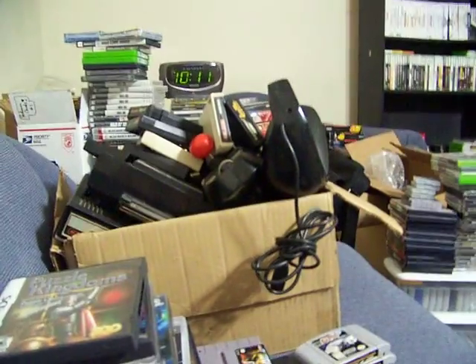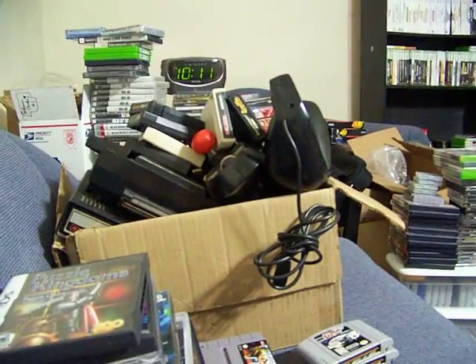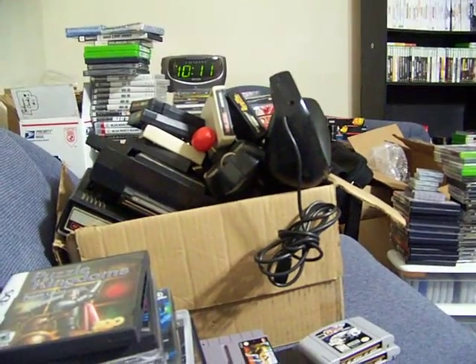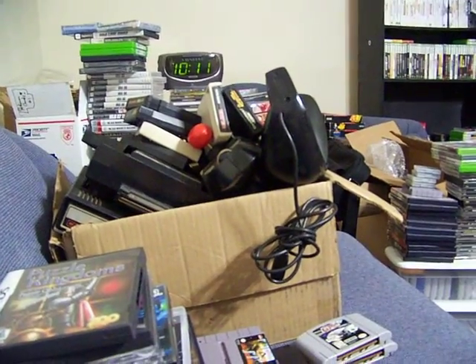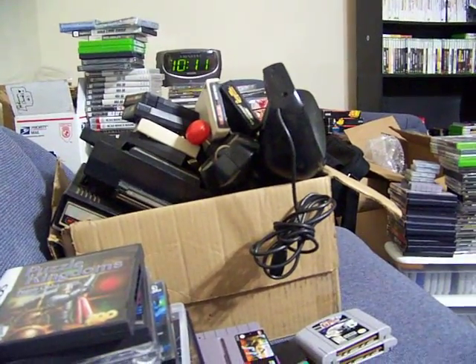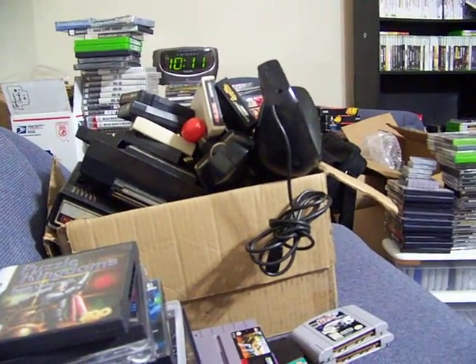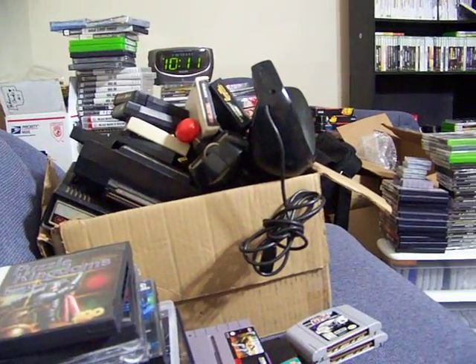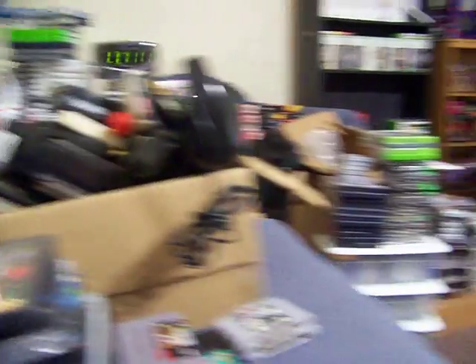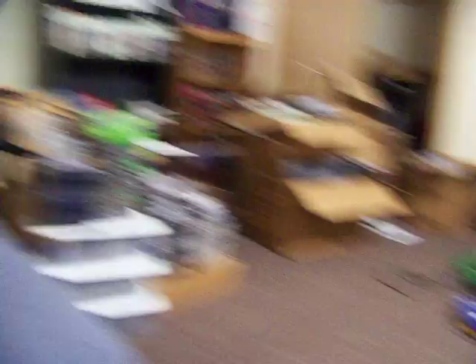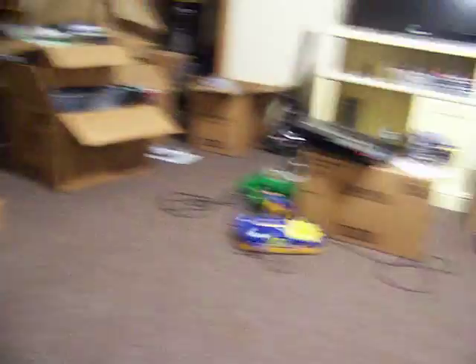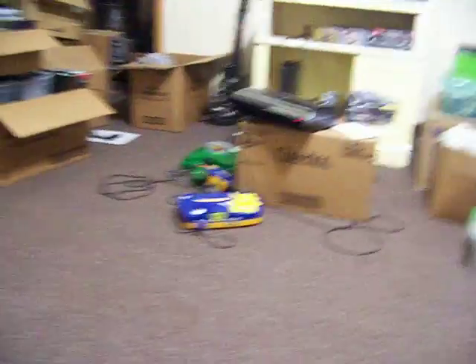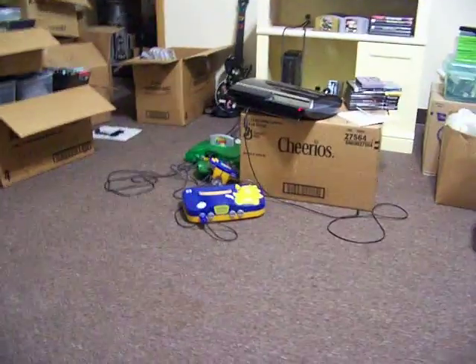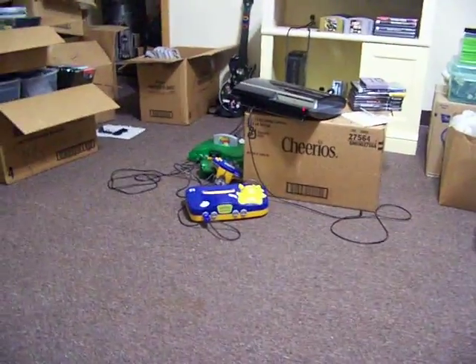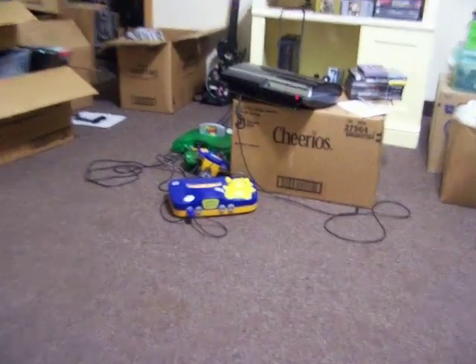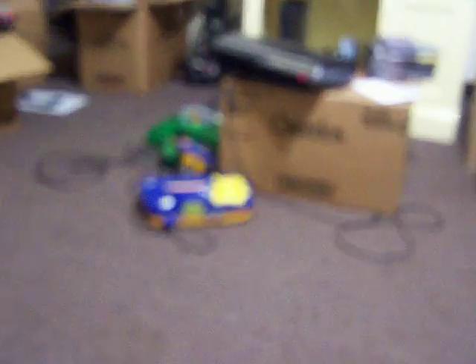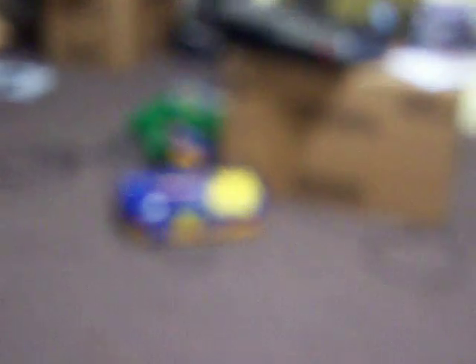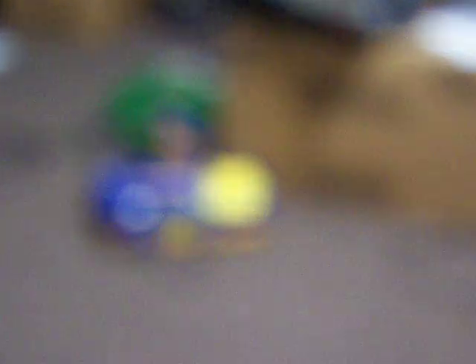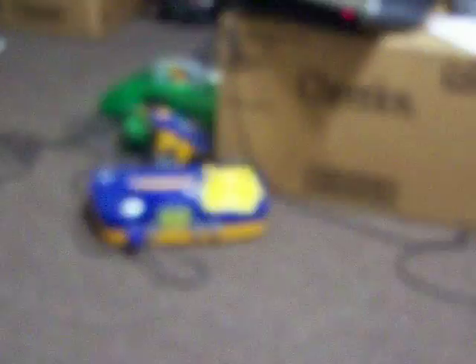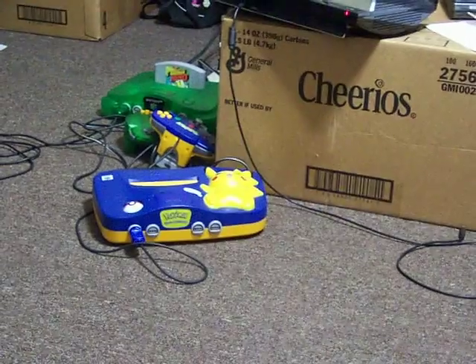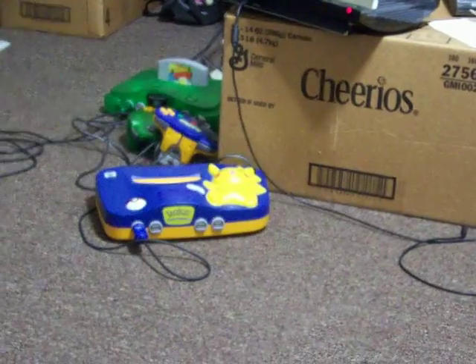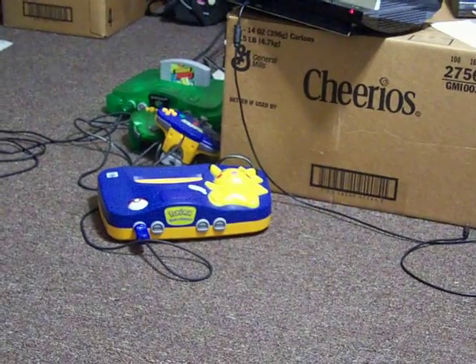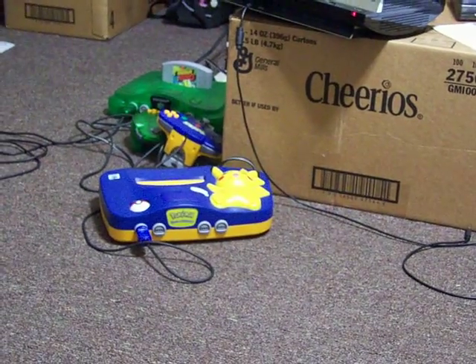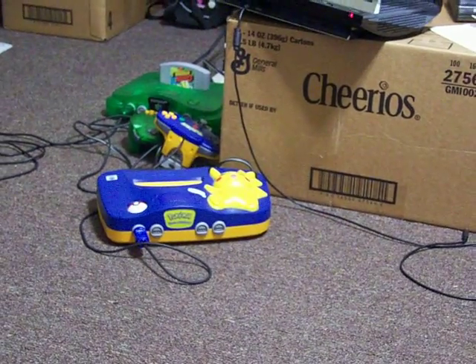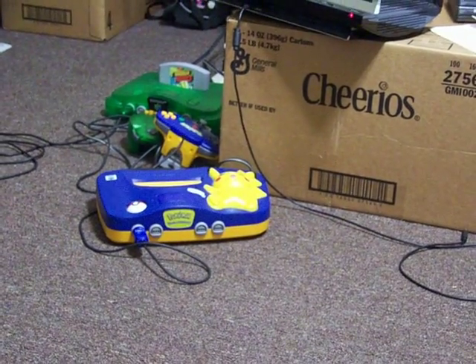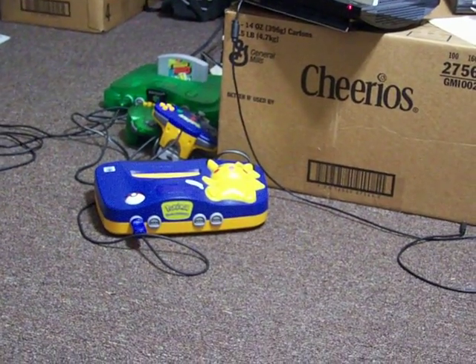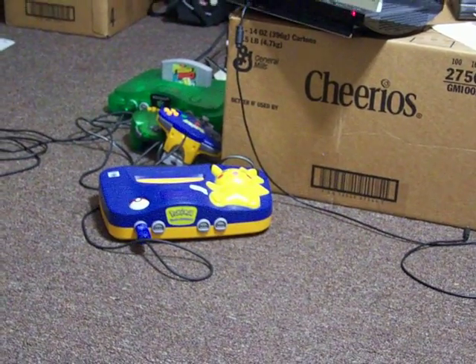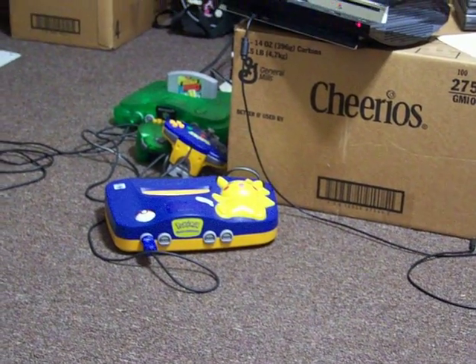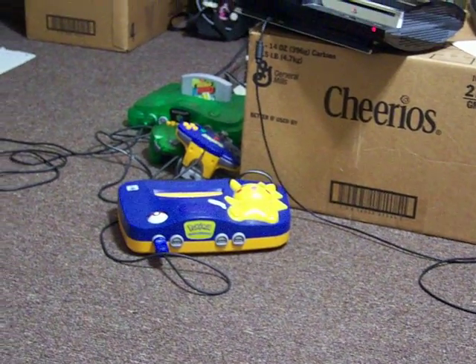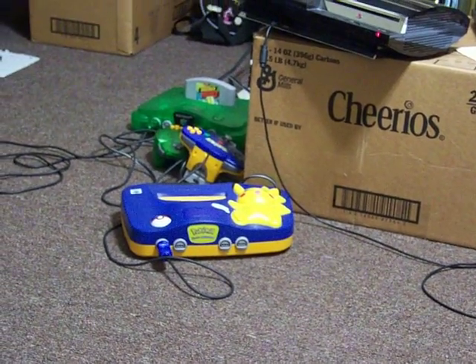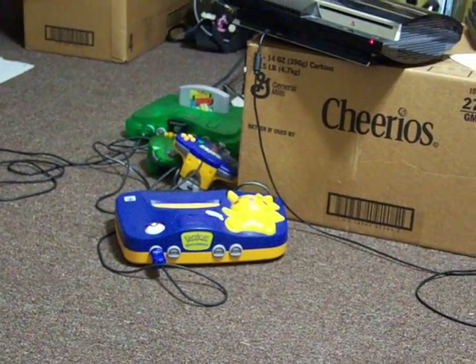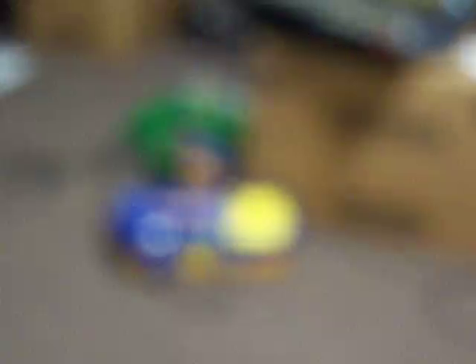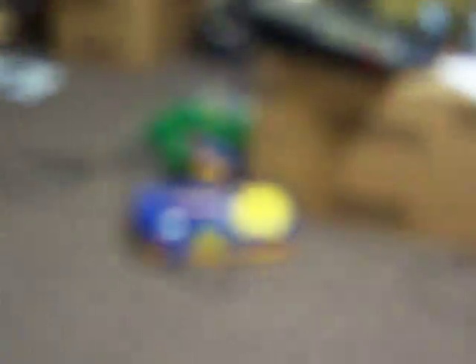I've got a system. I forgot — a Pikachu N64 down there for $30 last week.